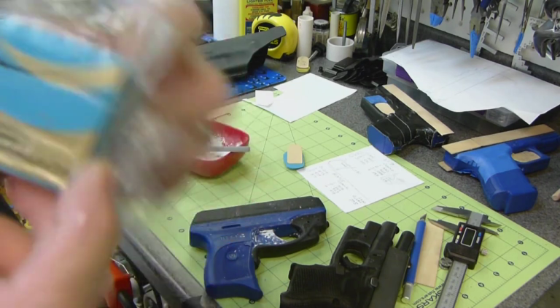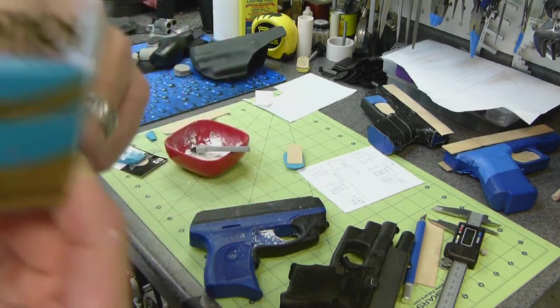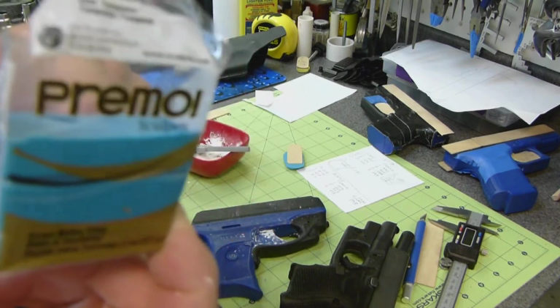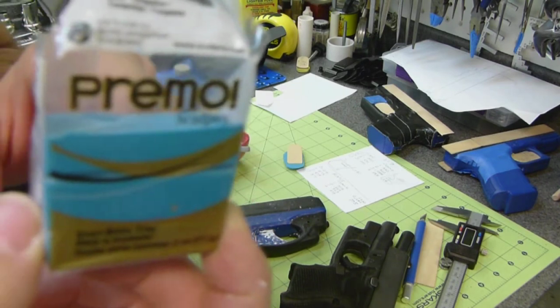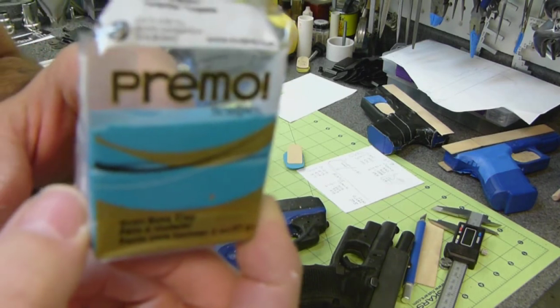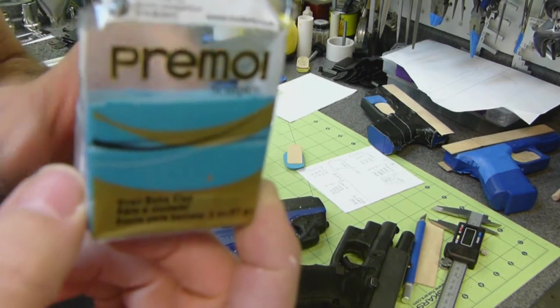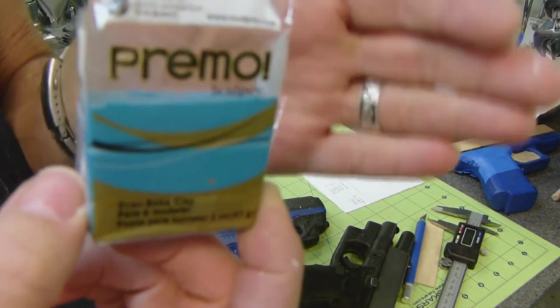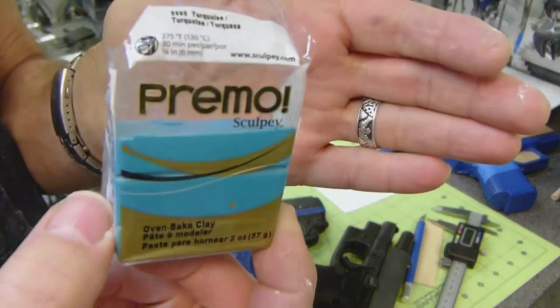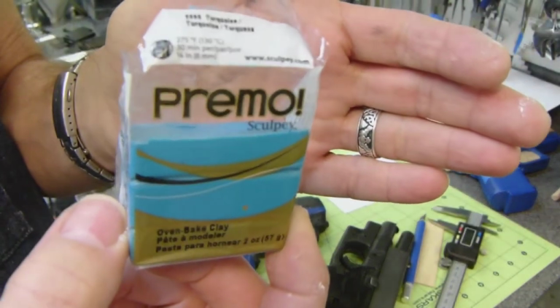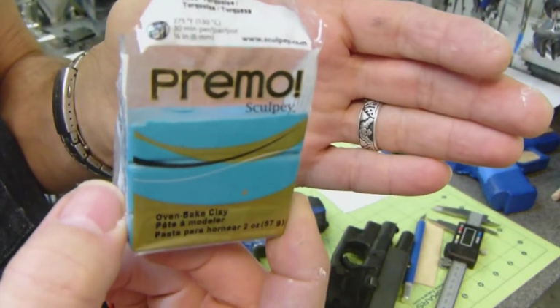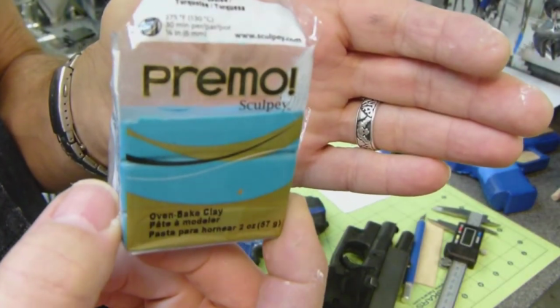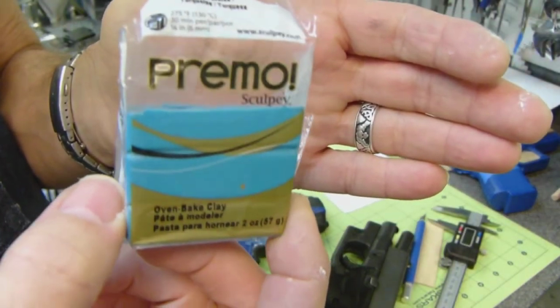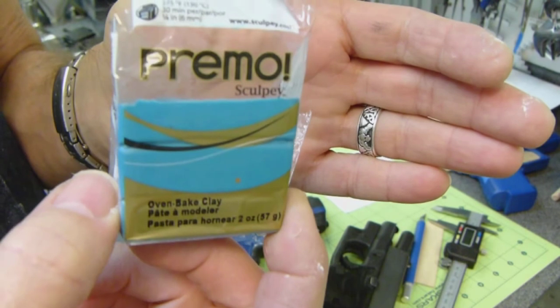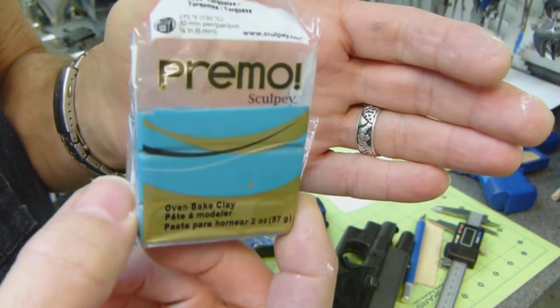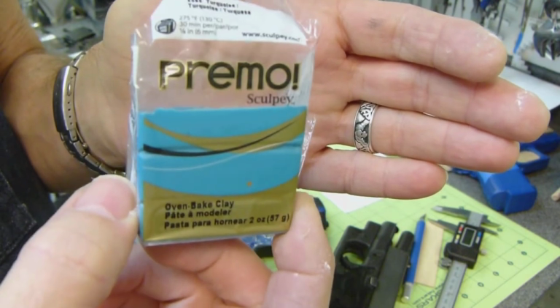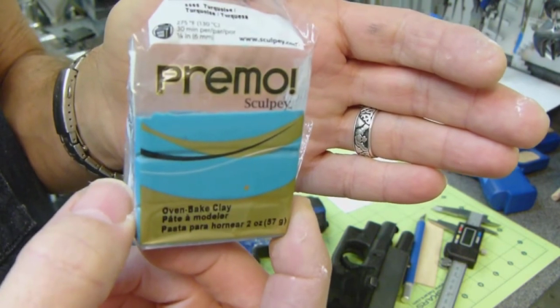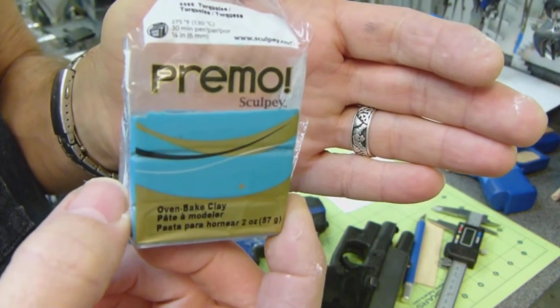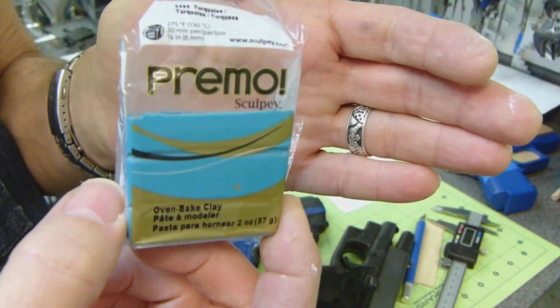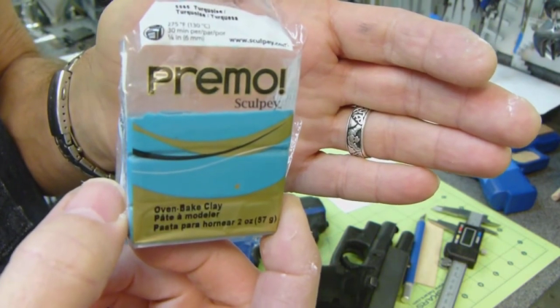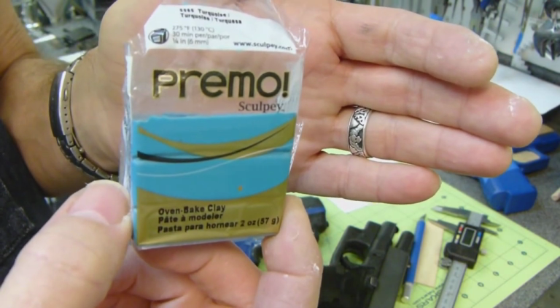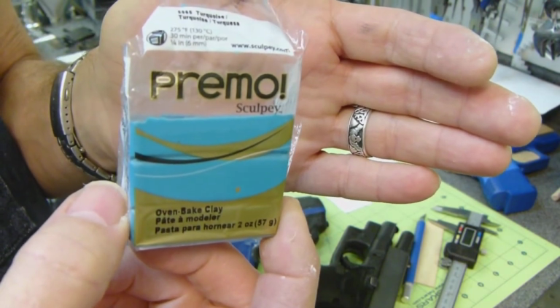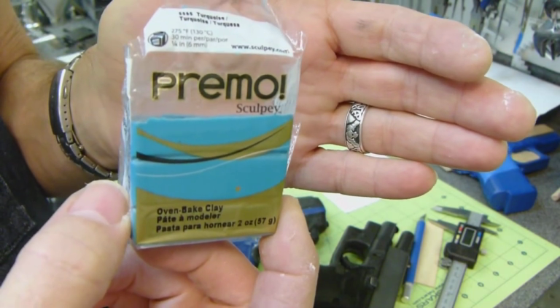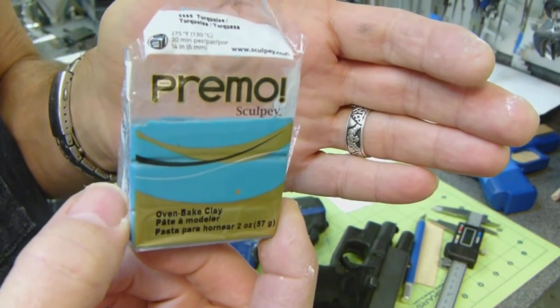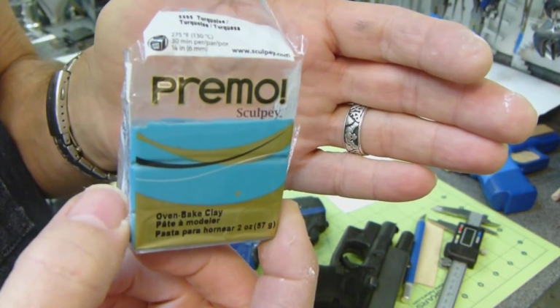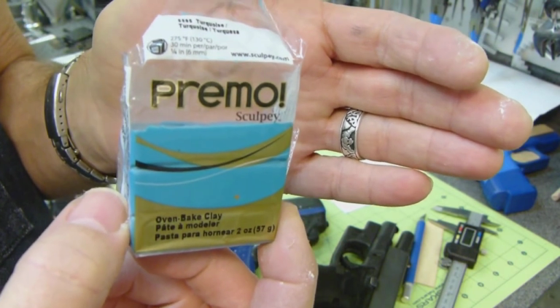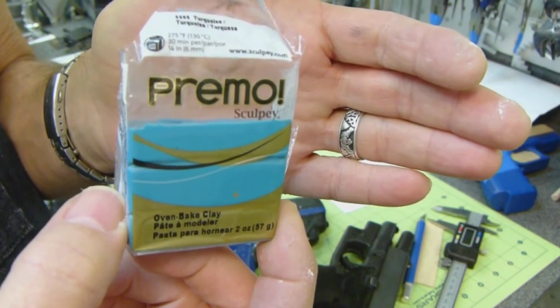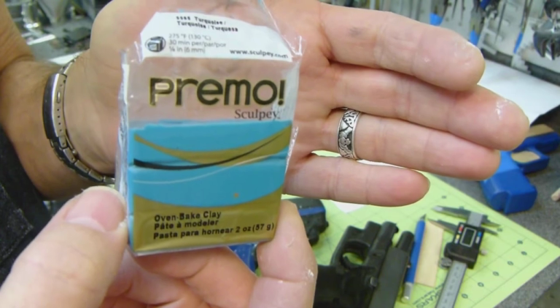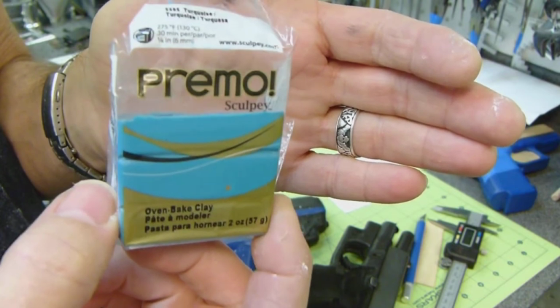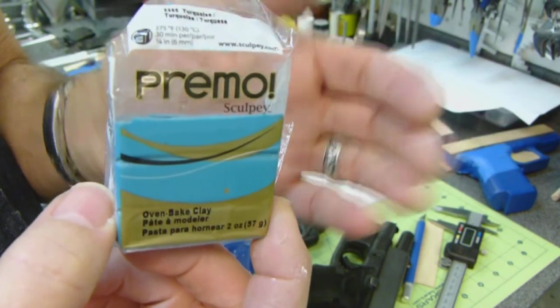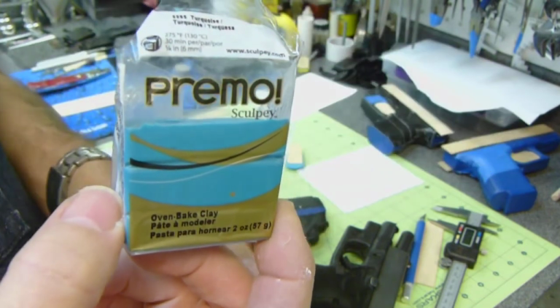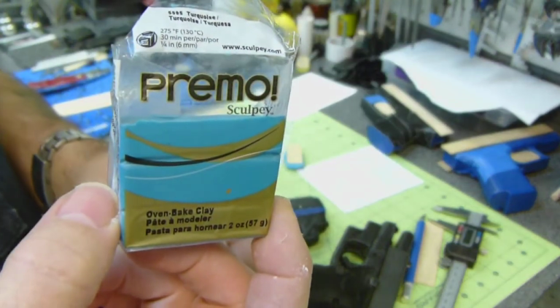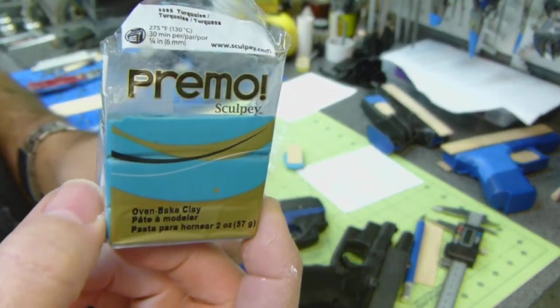Primal Sculpy — that's the polymer I like best. I've tried Fimo and a couple other brands, and this one is working out the best for me.